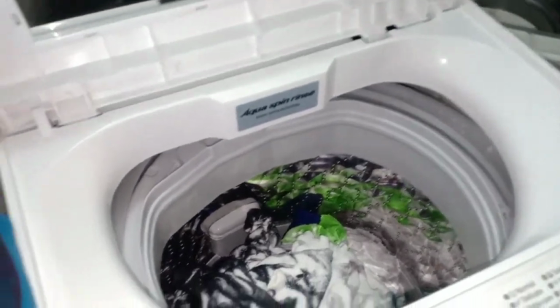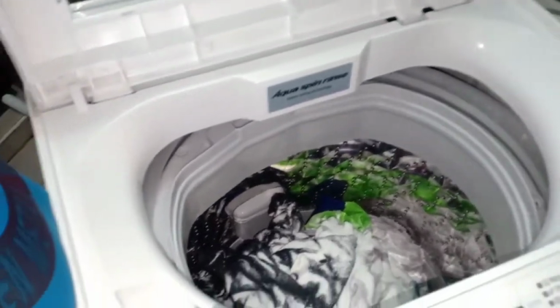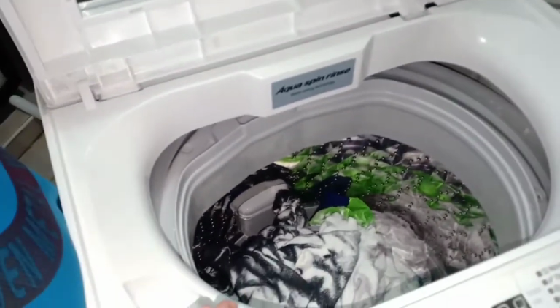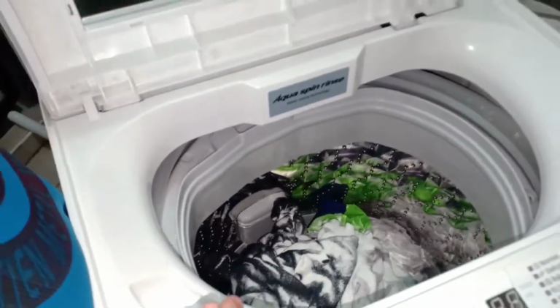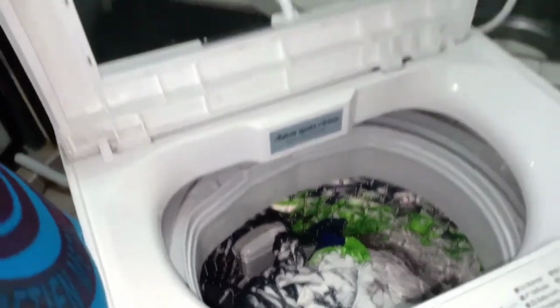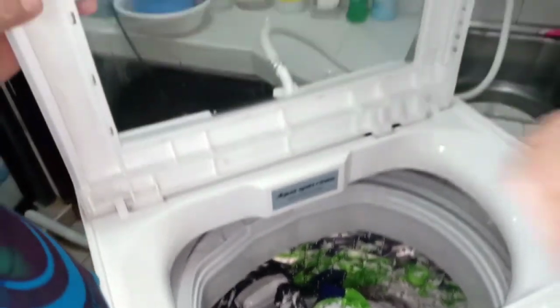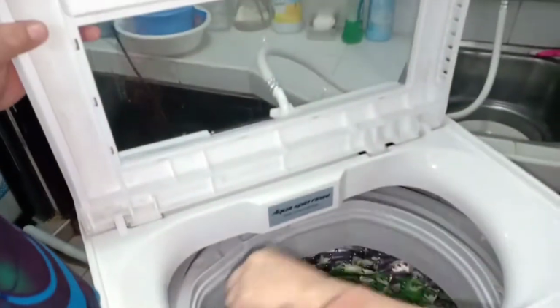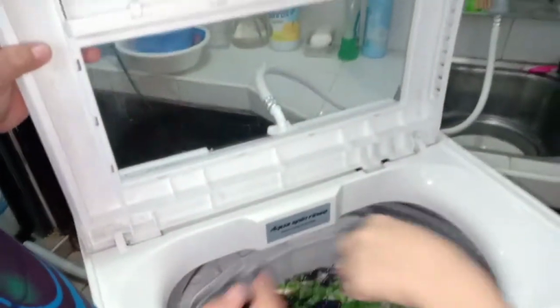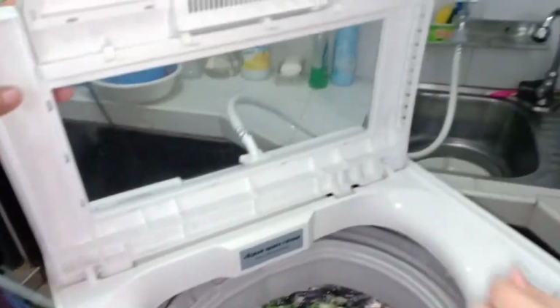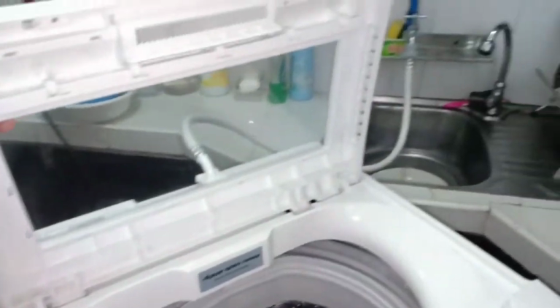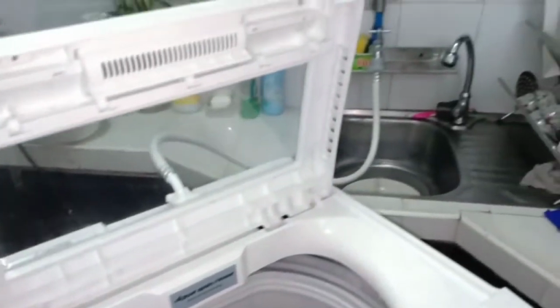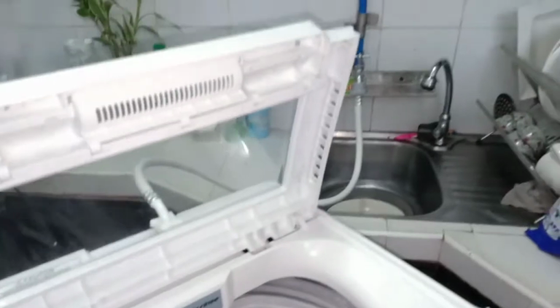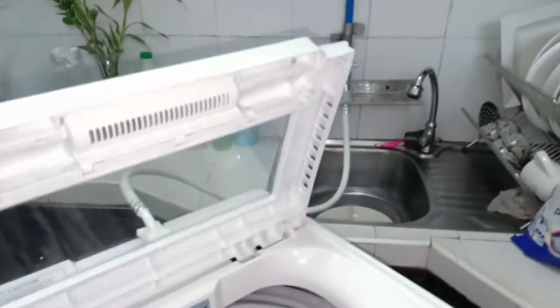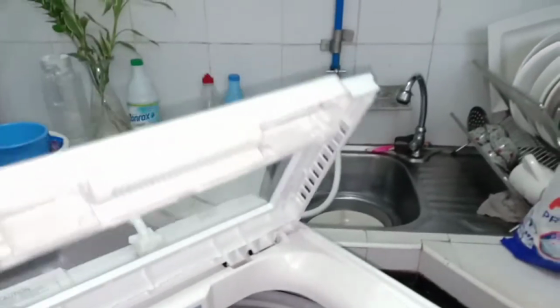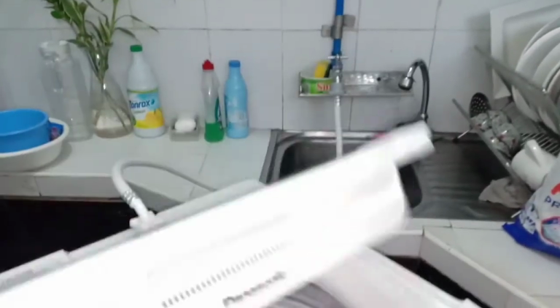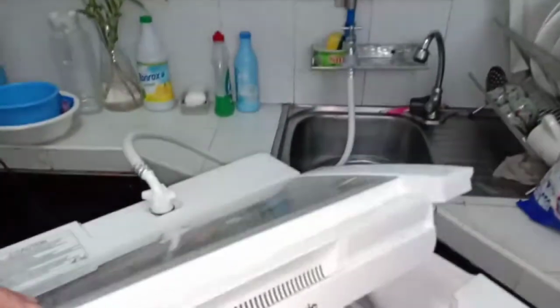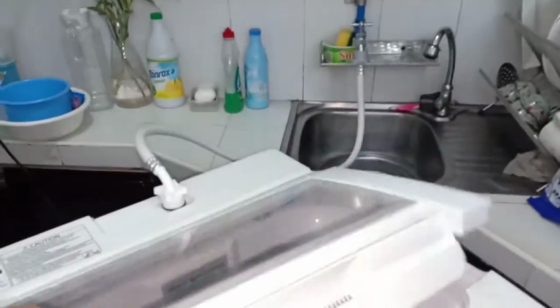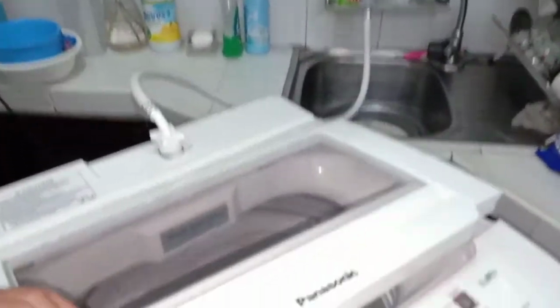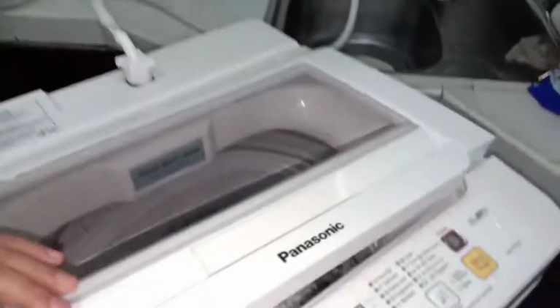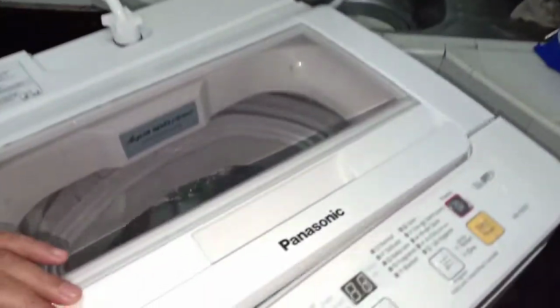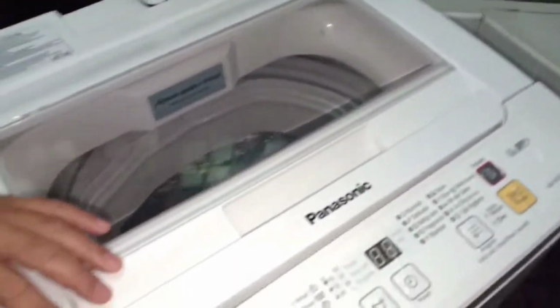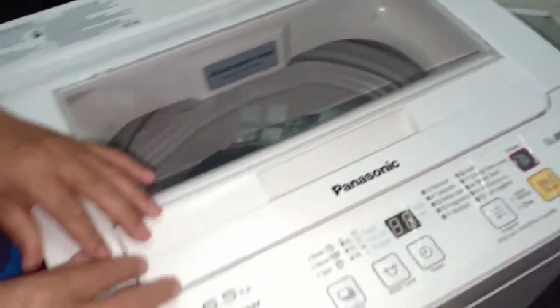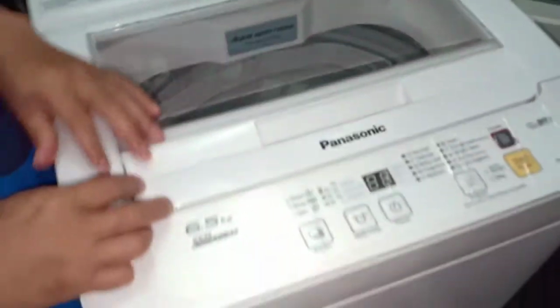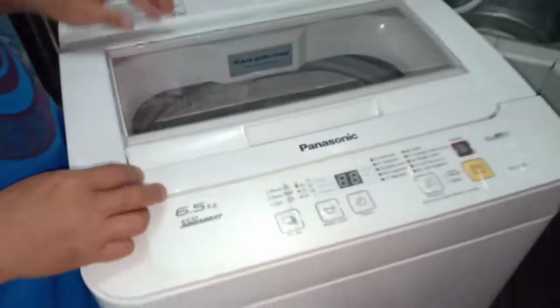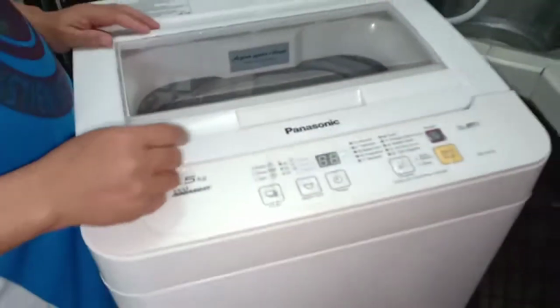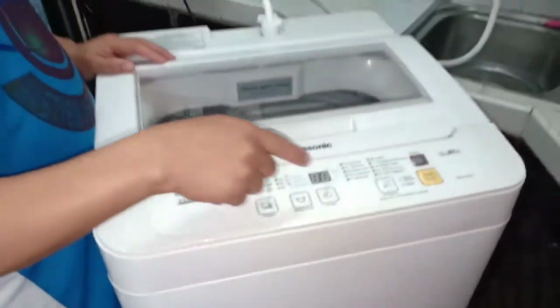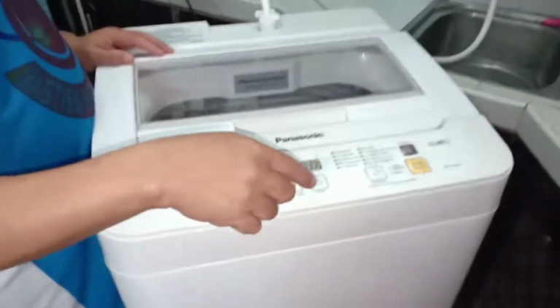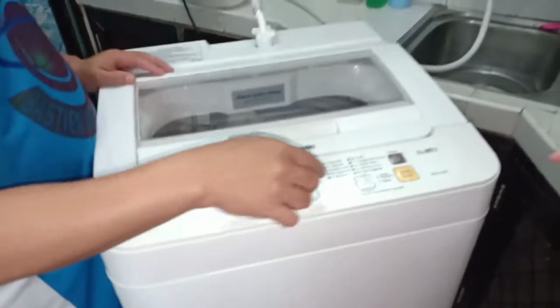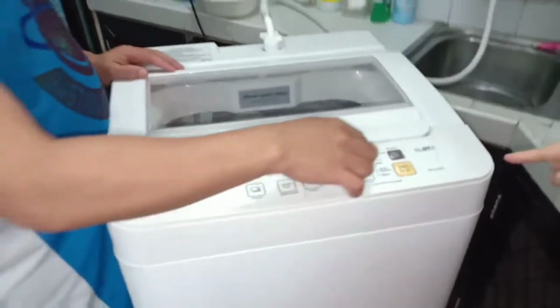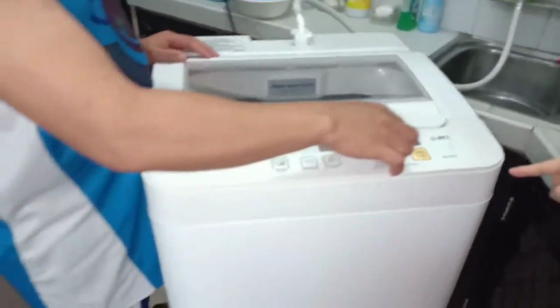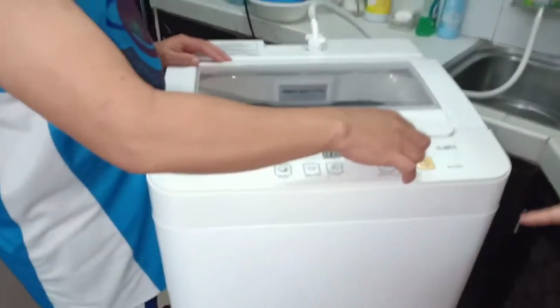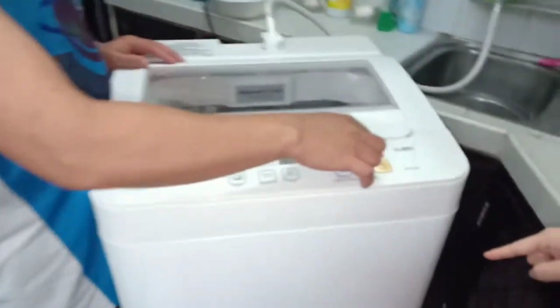Yung downy, mamaya na yung downy kapag na-rinse na. Guys, i-on na natin. Power, on natin.